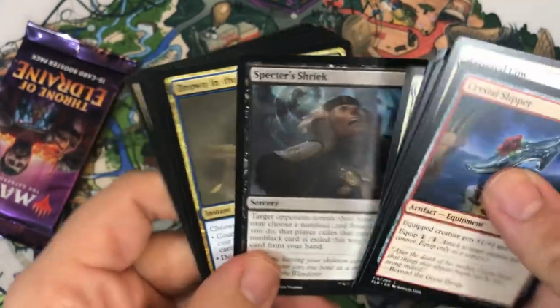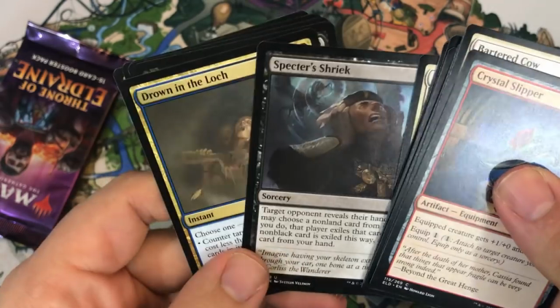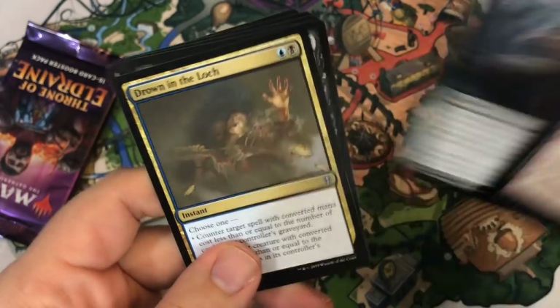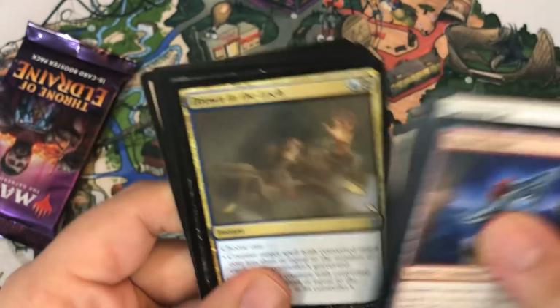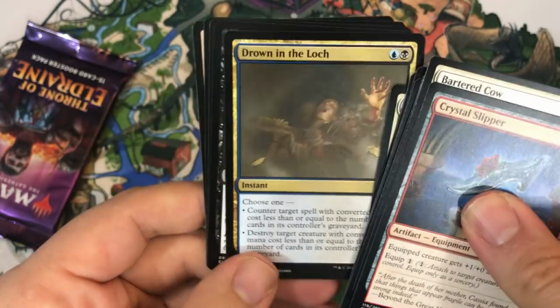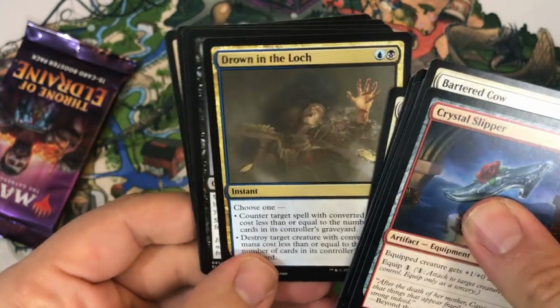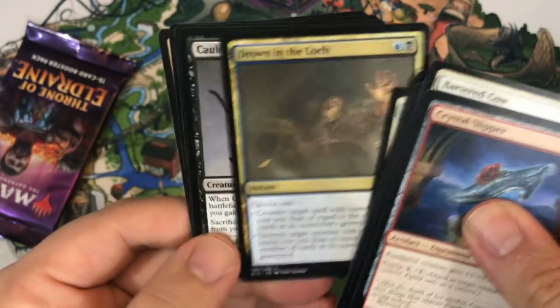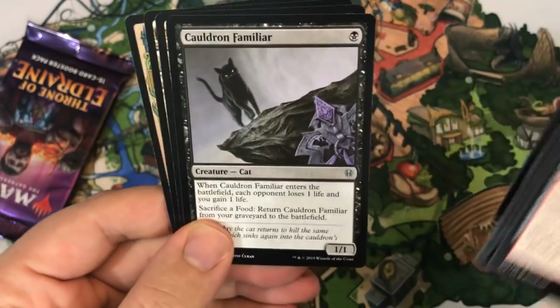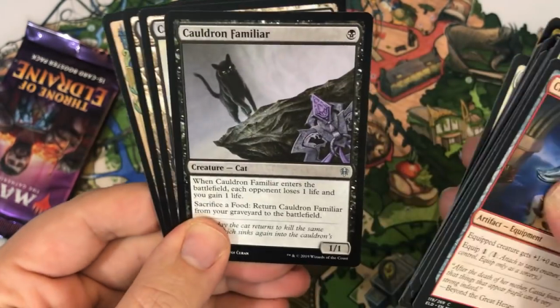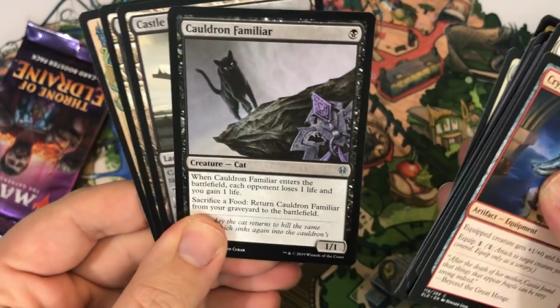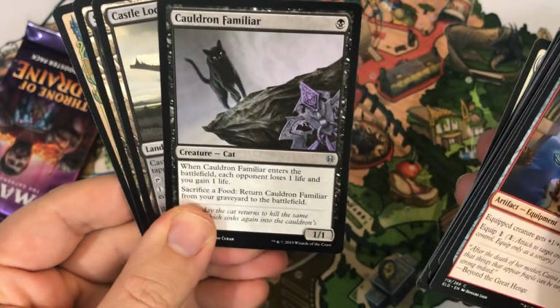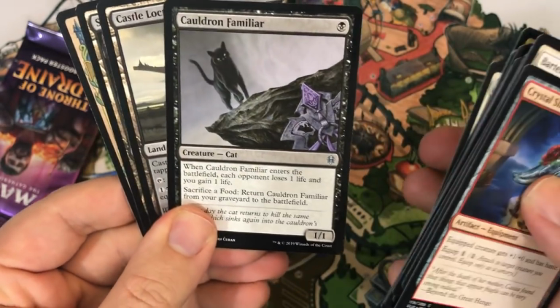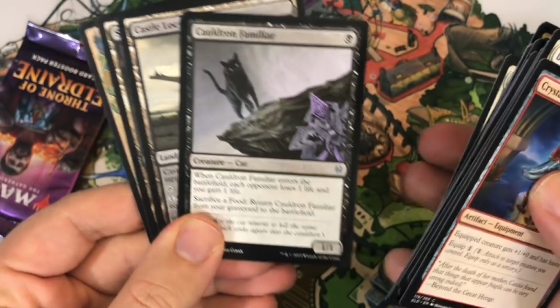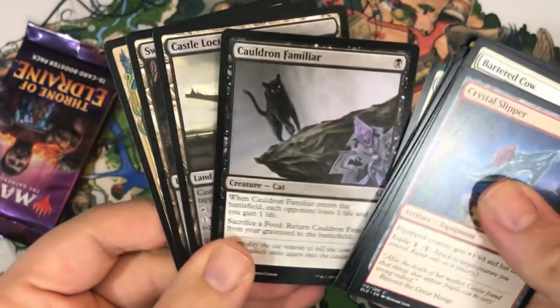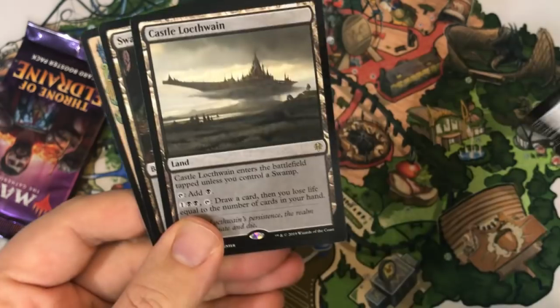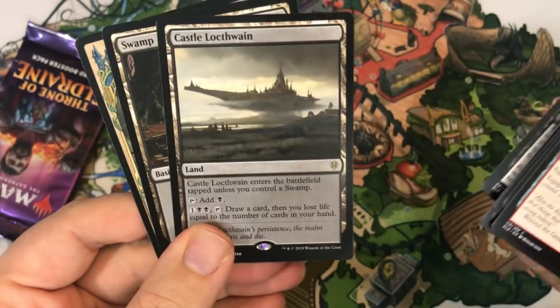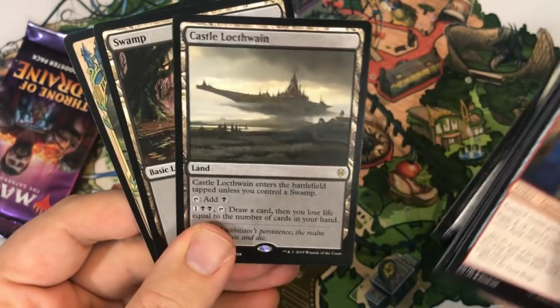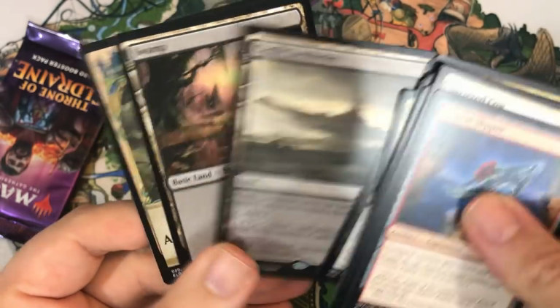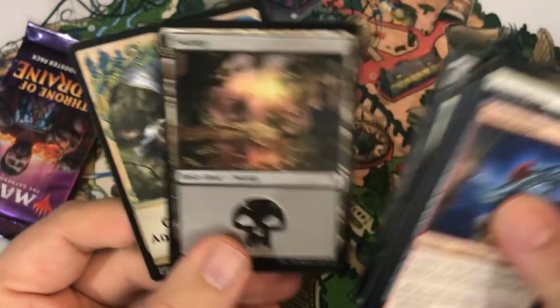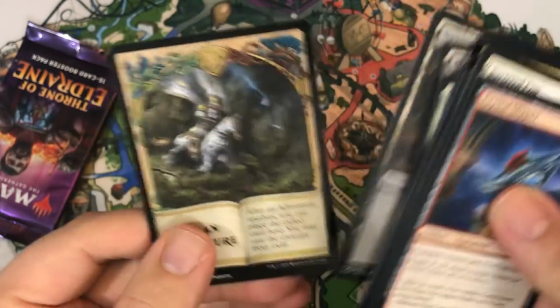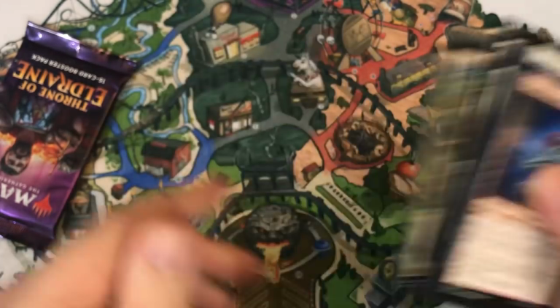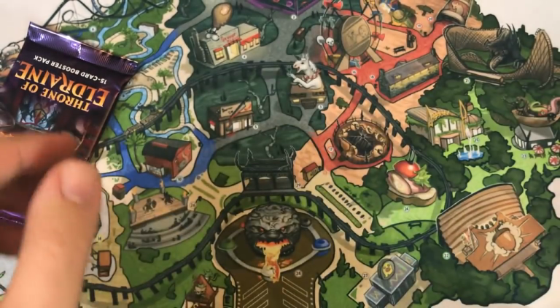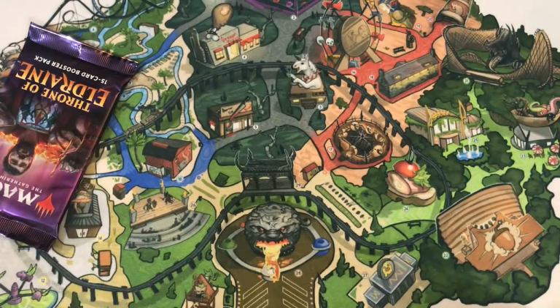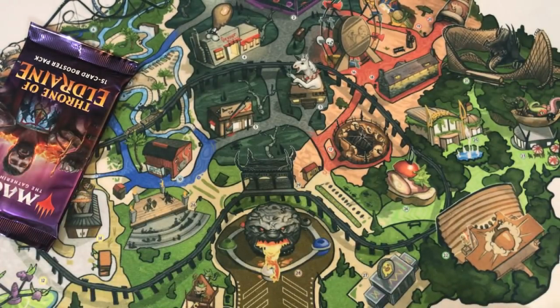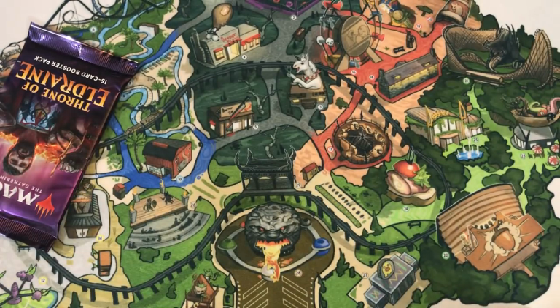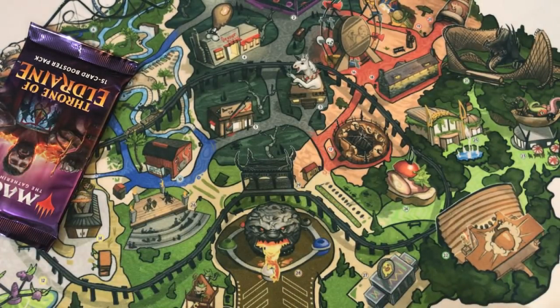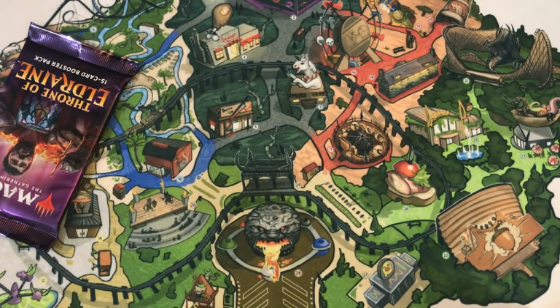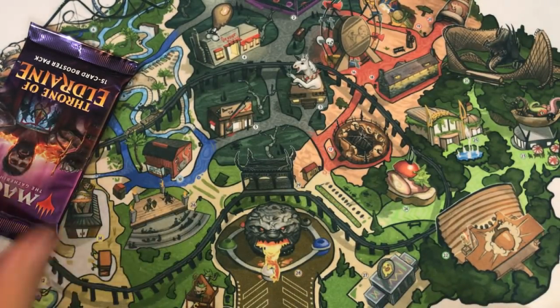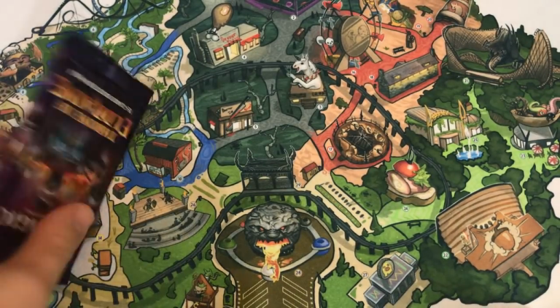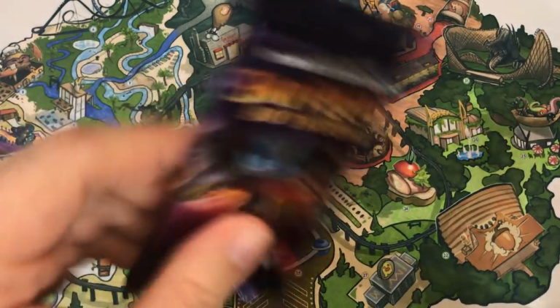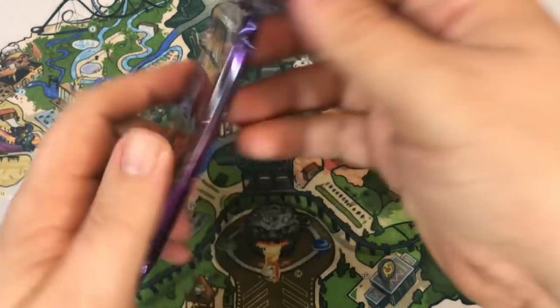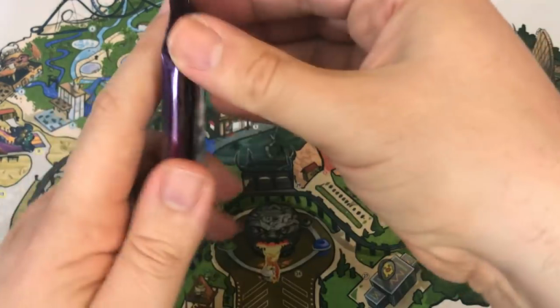Spectre's Shriek, Drown in the Lock, Cauldron Familiar as a rare — Castle Locthwain. This is it — the last pack.